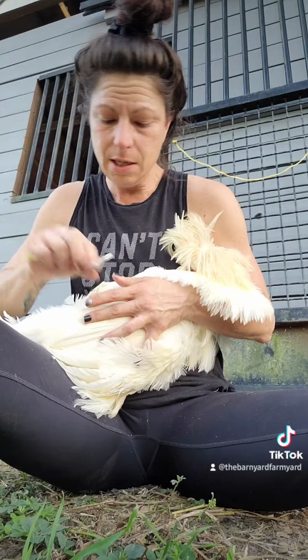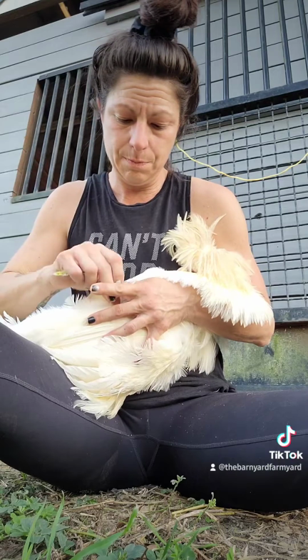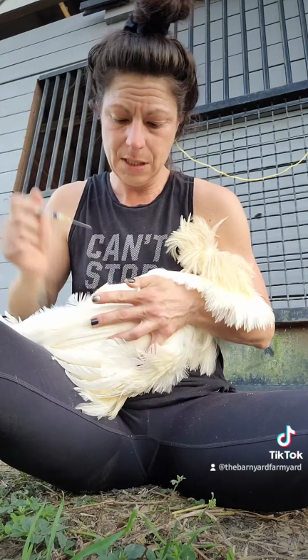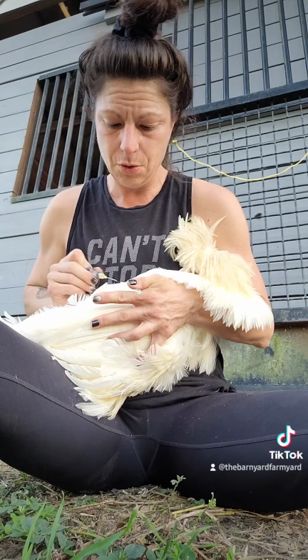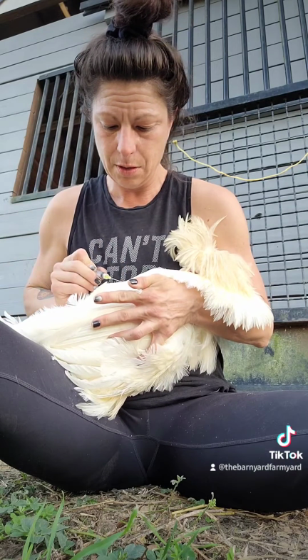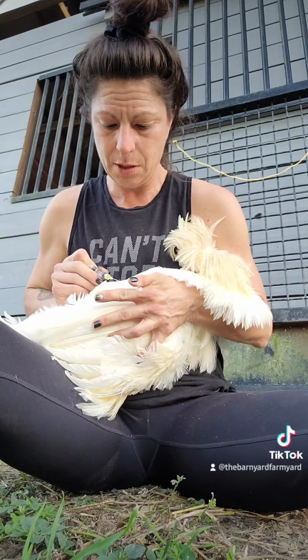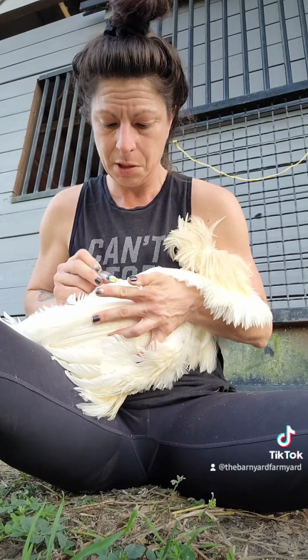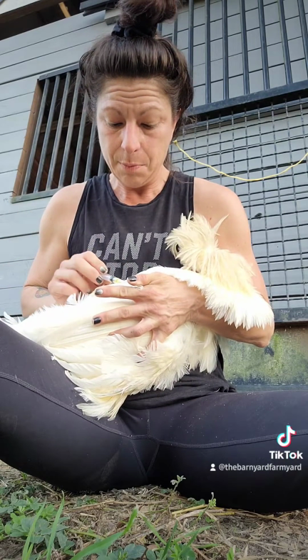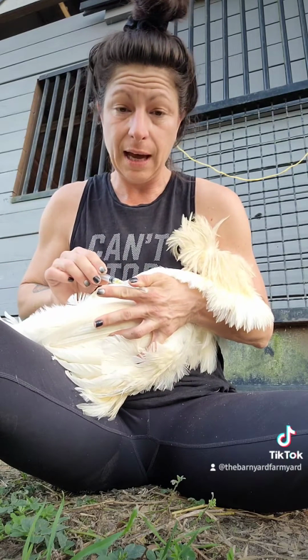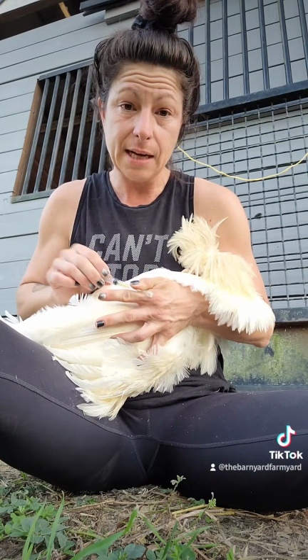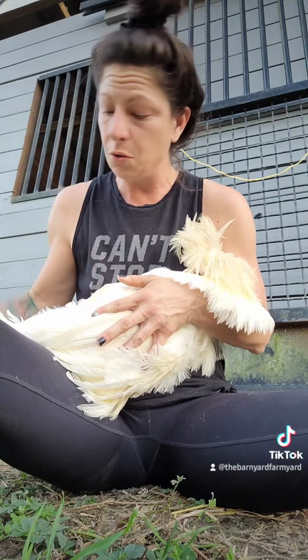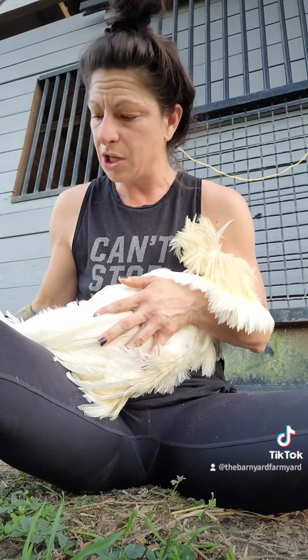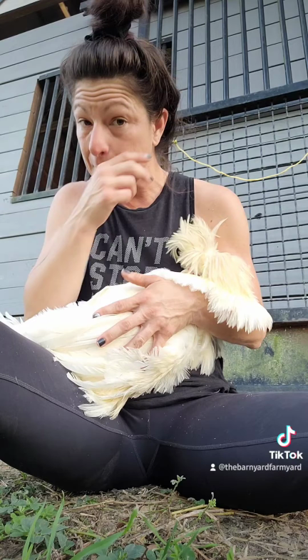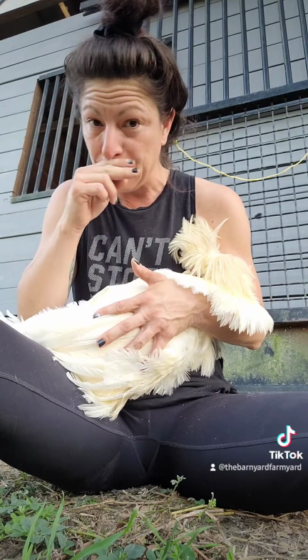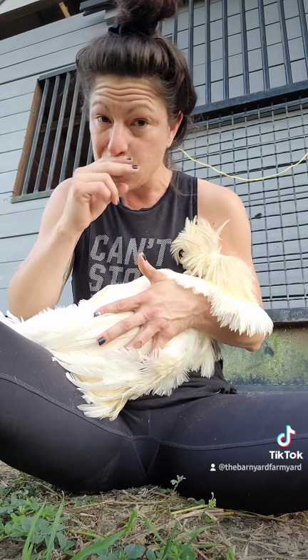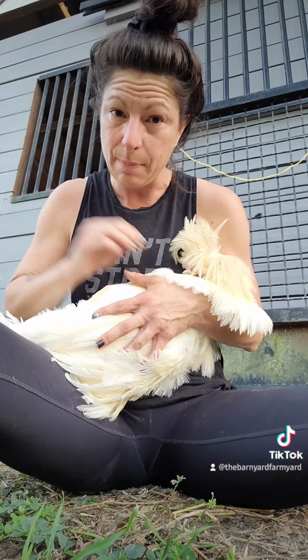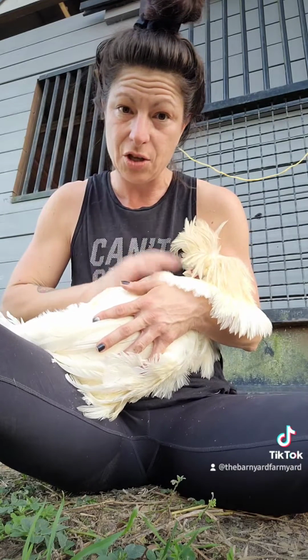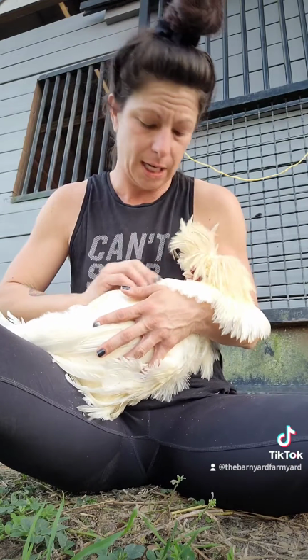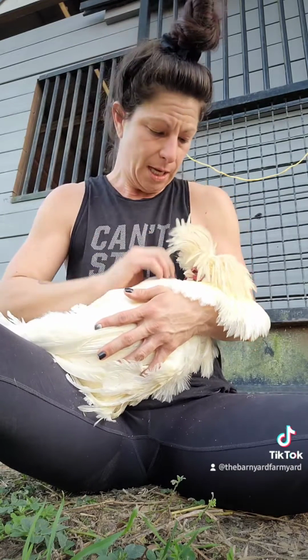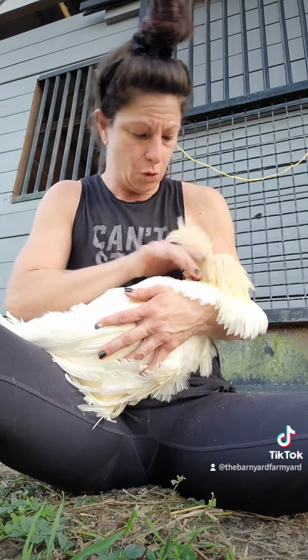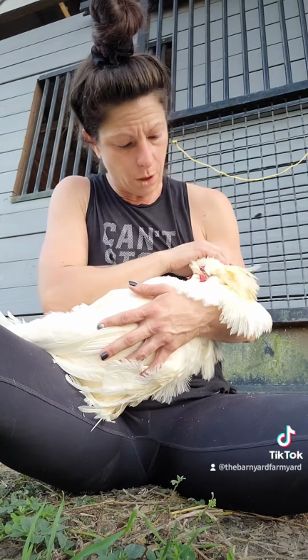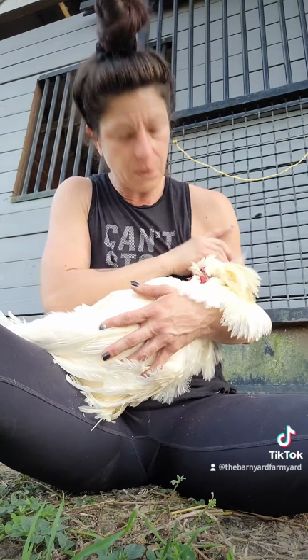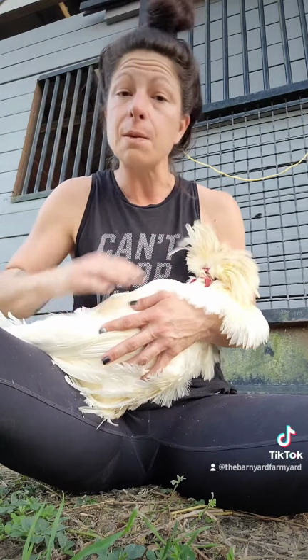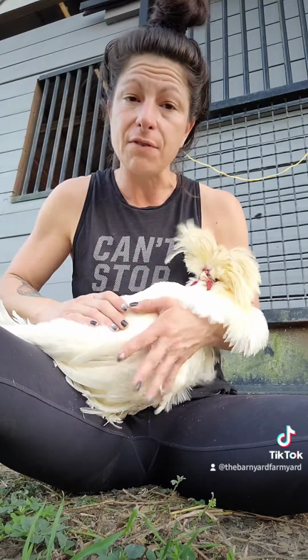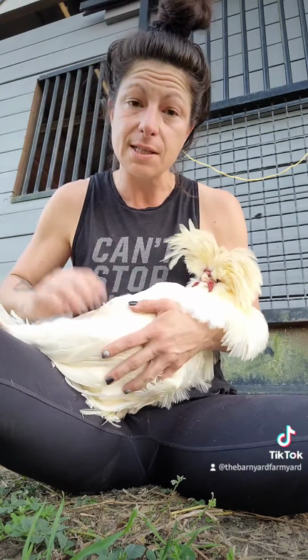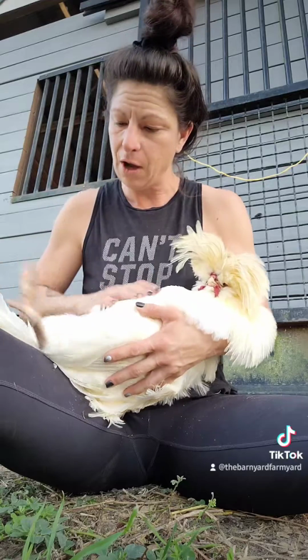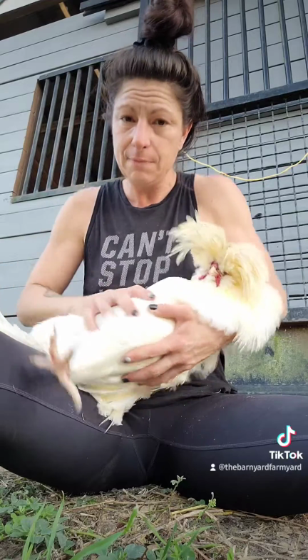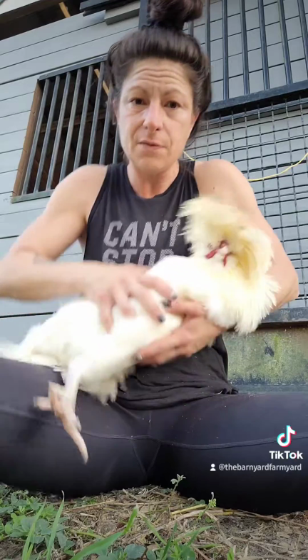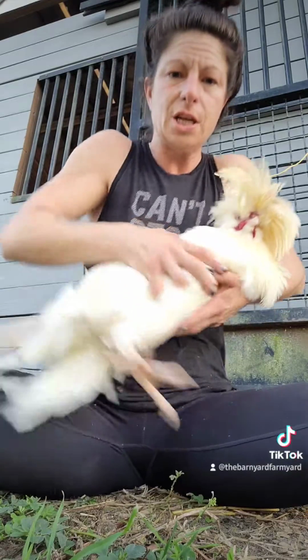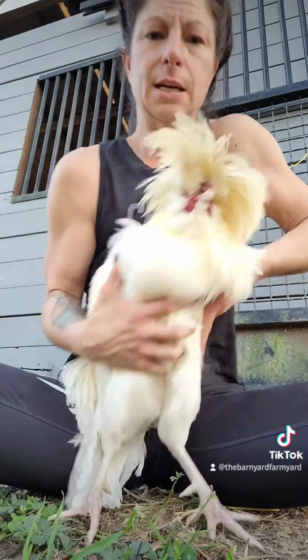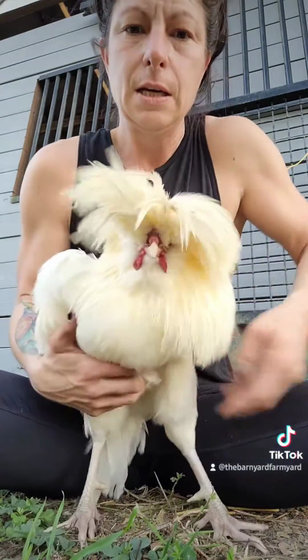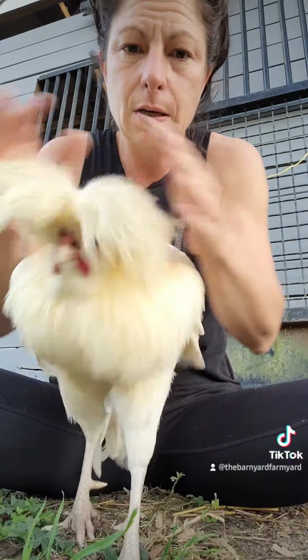Stay tuned, I'll keep you guys posted. But that is how you inject antibiotic into your backyard chicken if you think he may have illness. Thanks for watching. Bye.